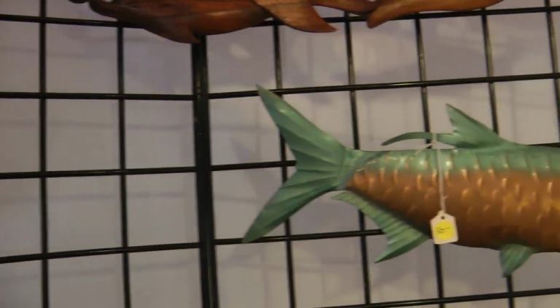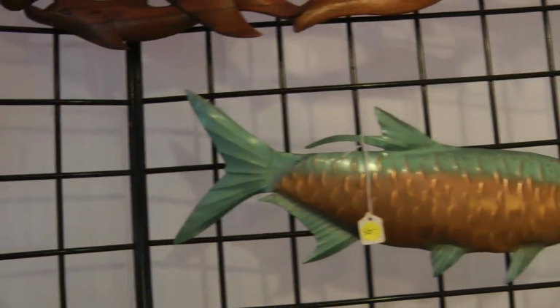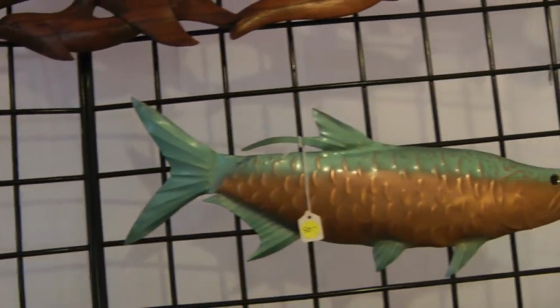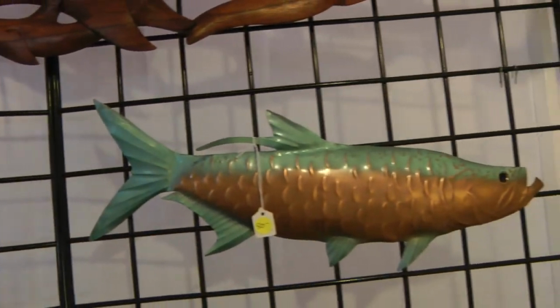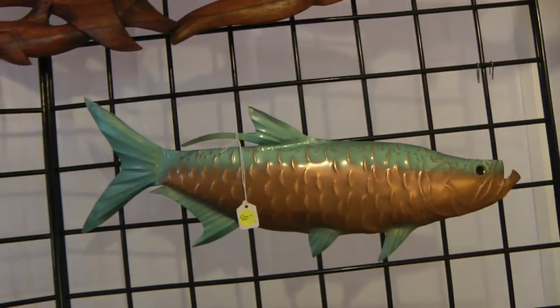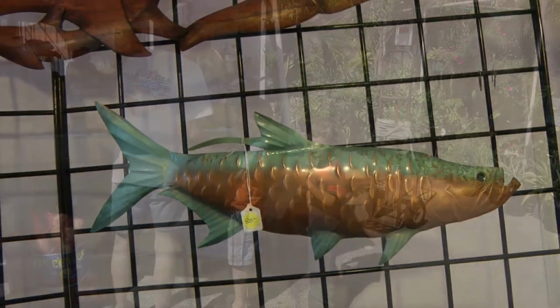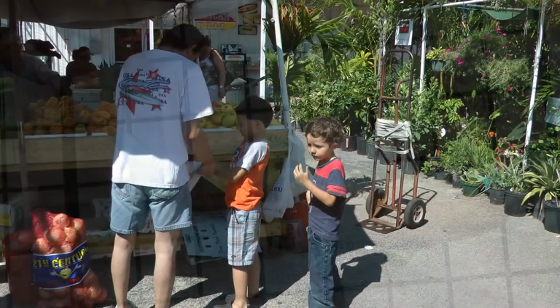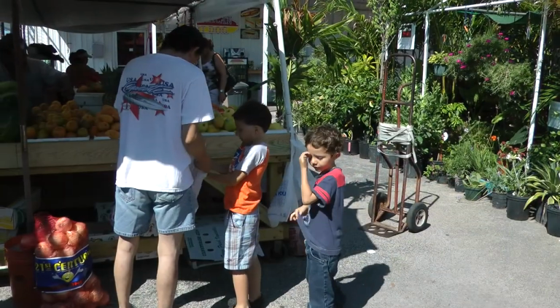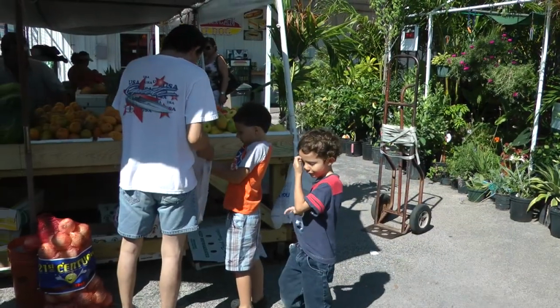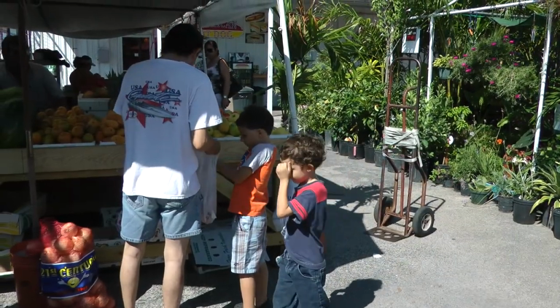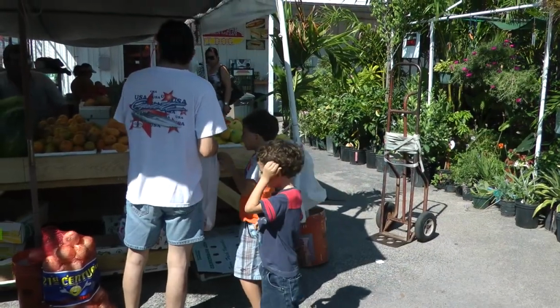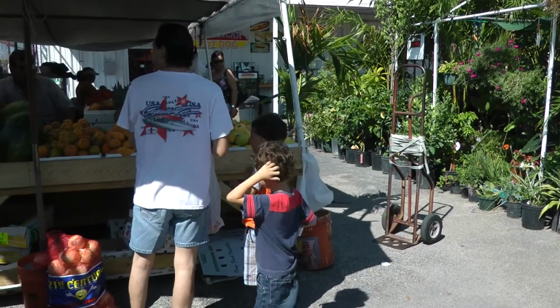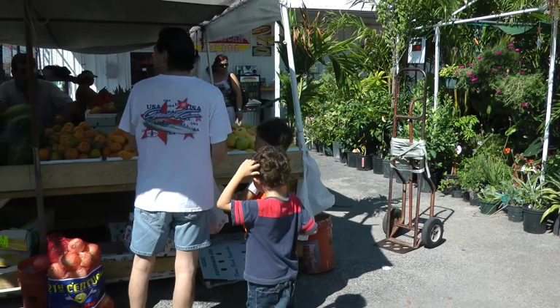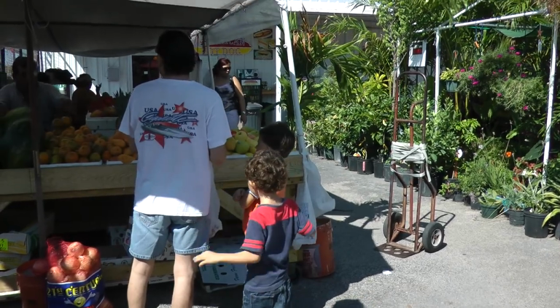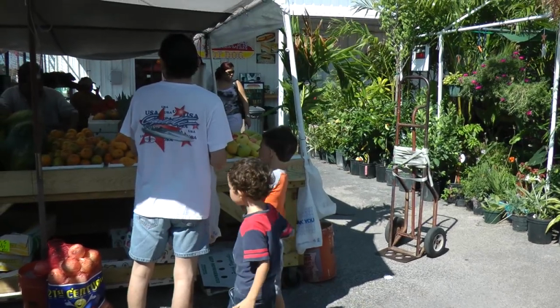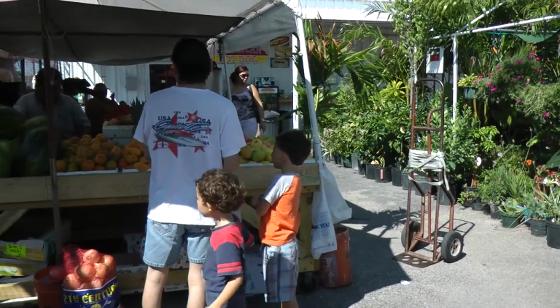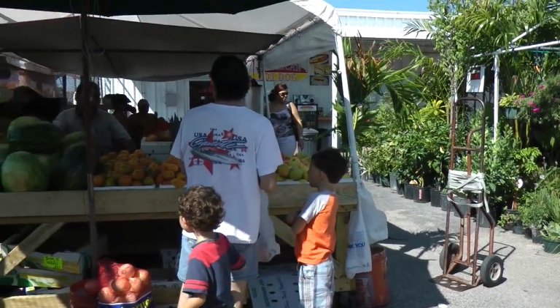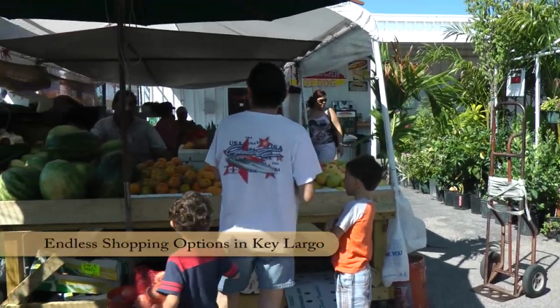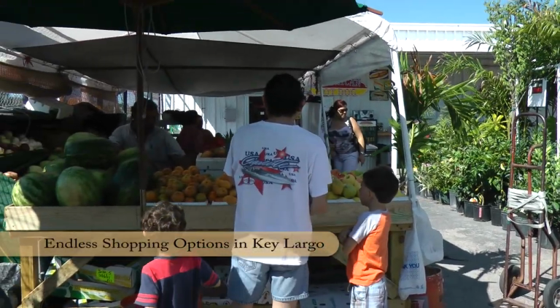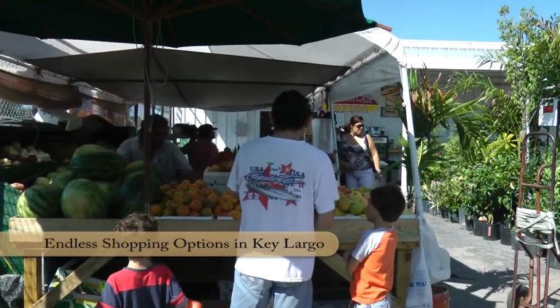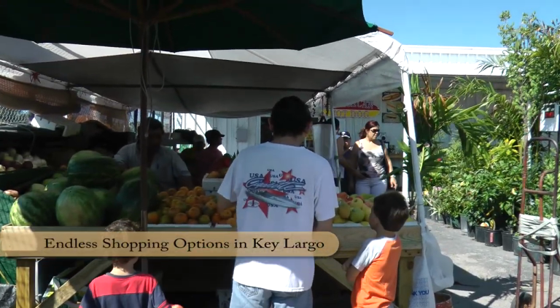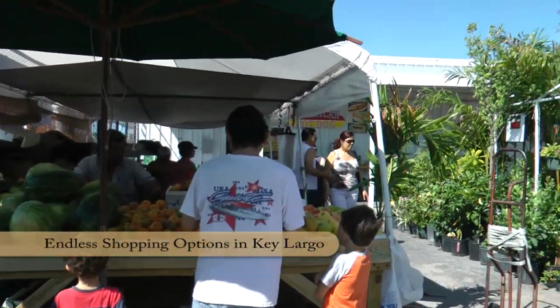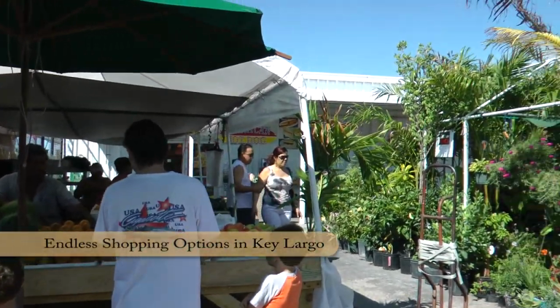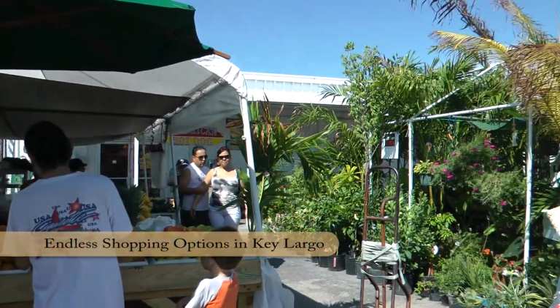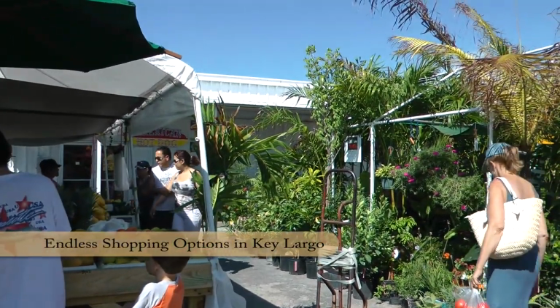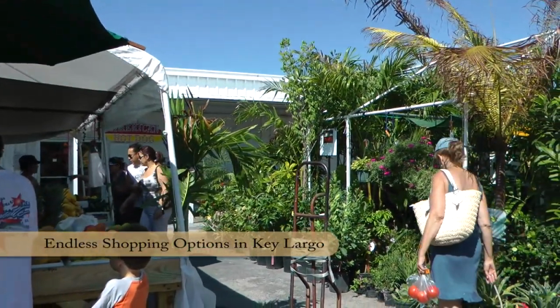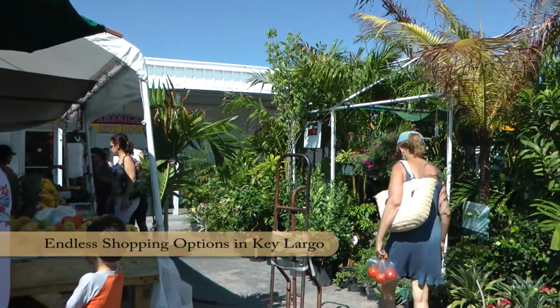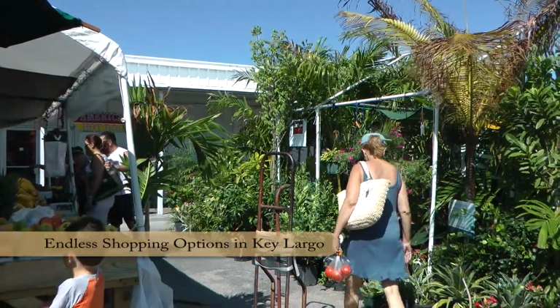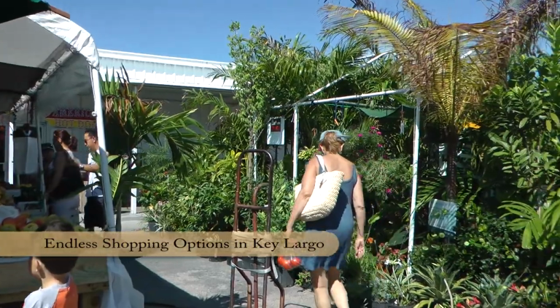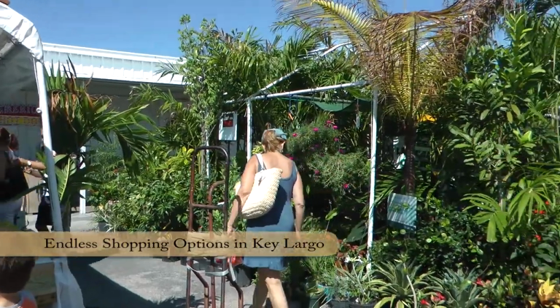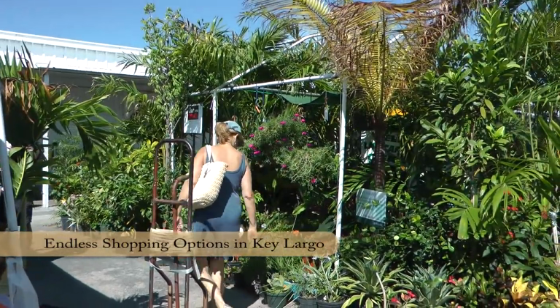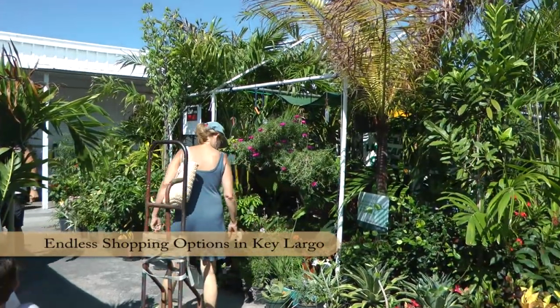Also, Shell World is terrific up in Key Largo. The Divers Direct is one of a kind. I love the clothing and the footwear in there. Lots to do here.